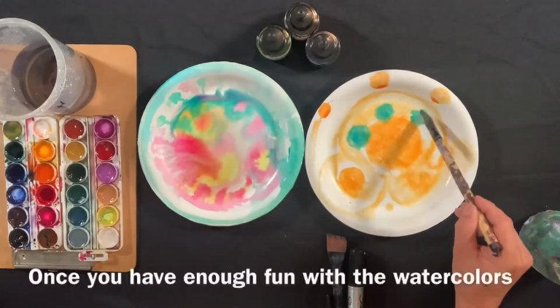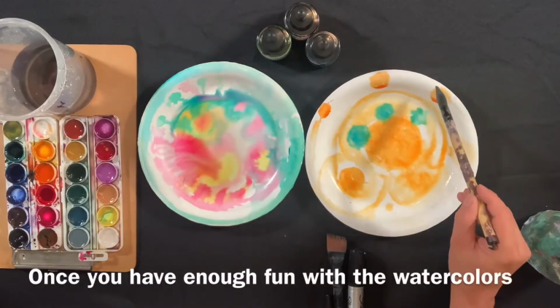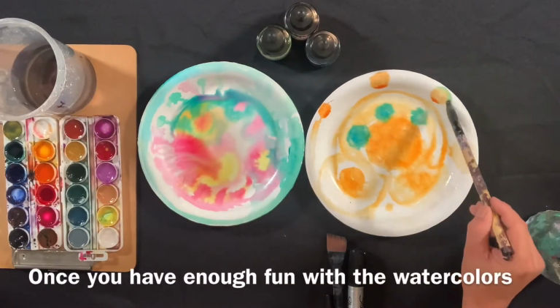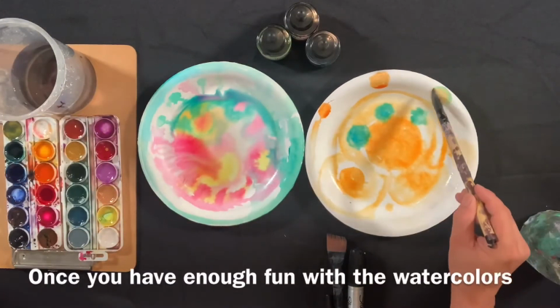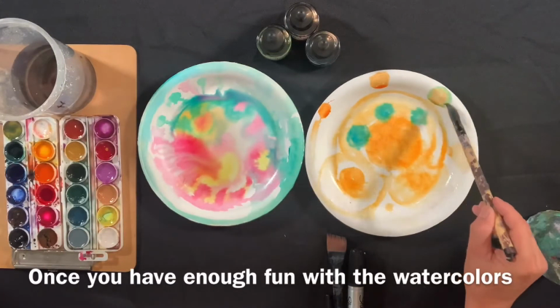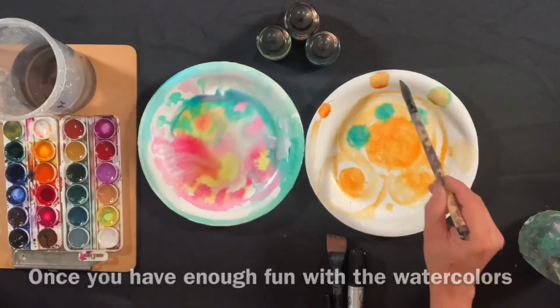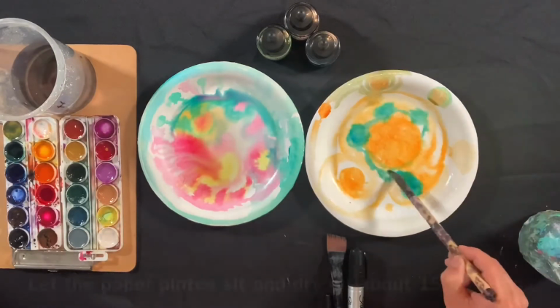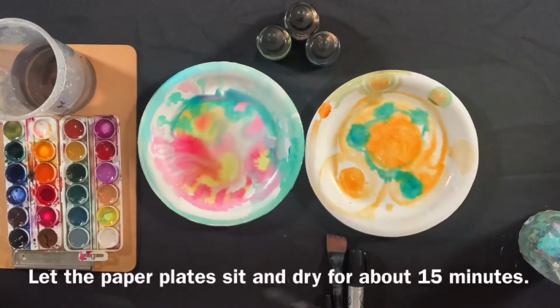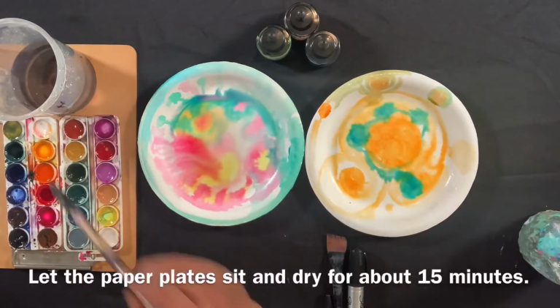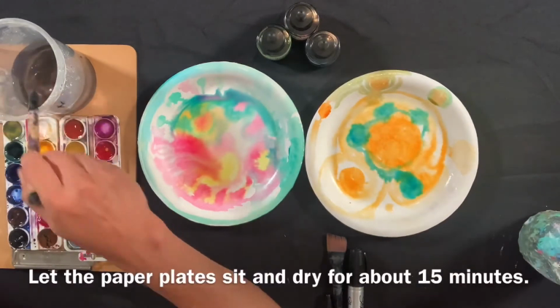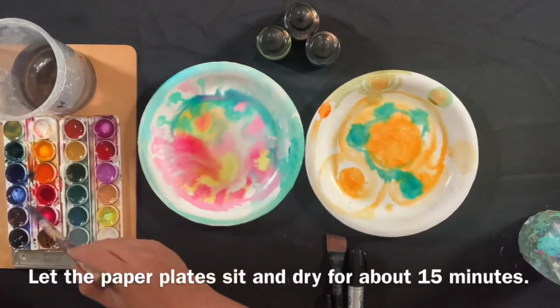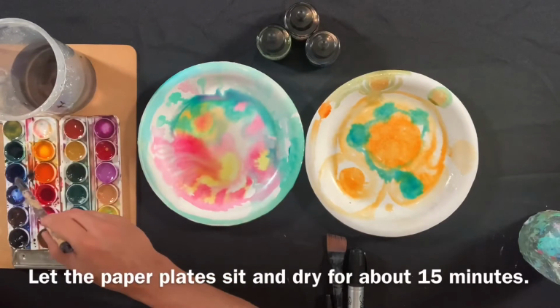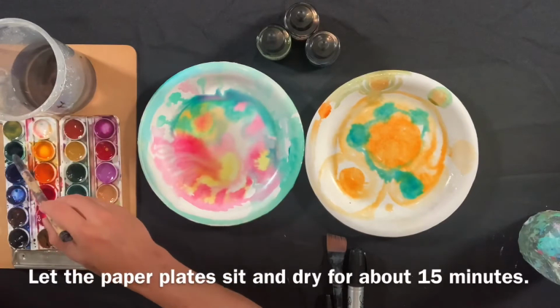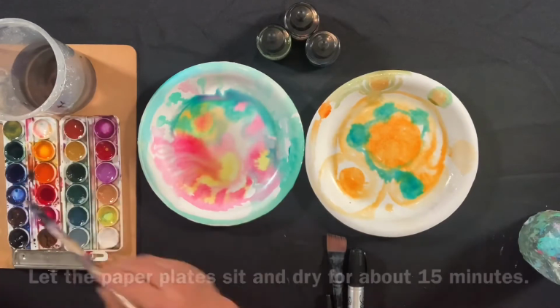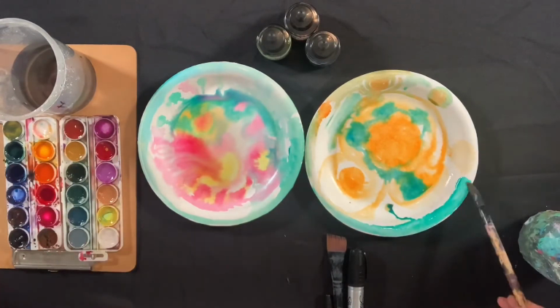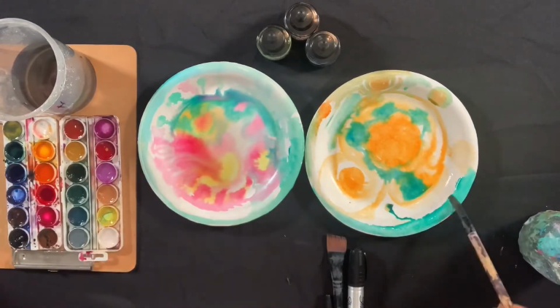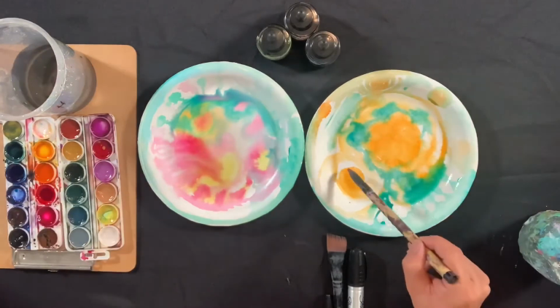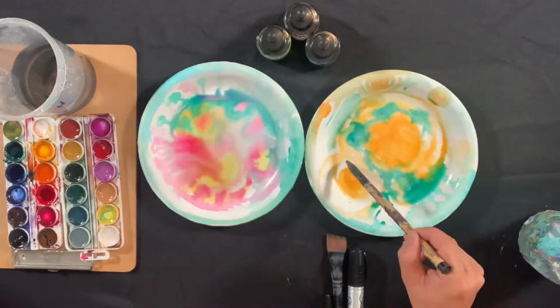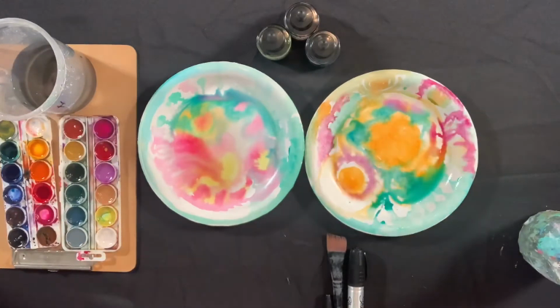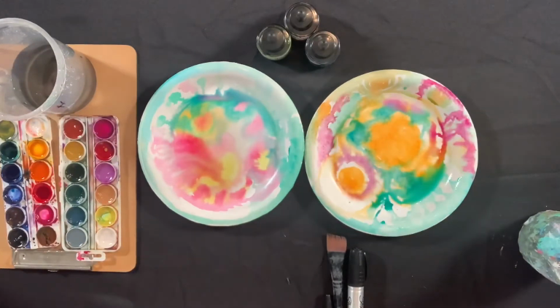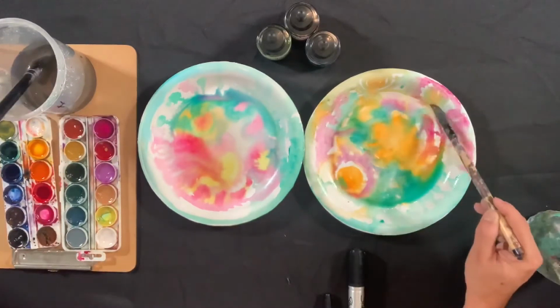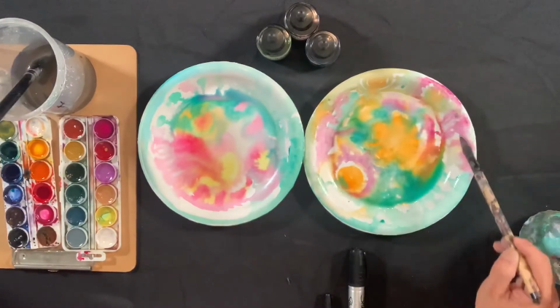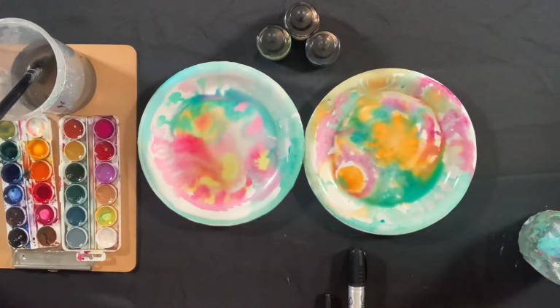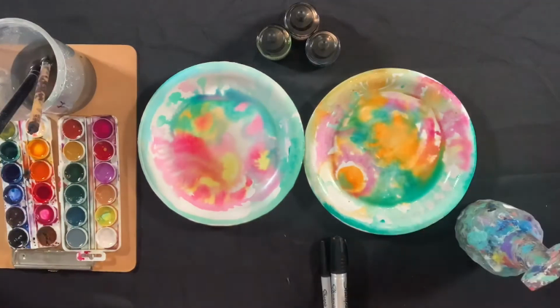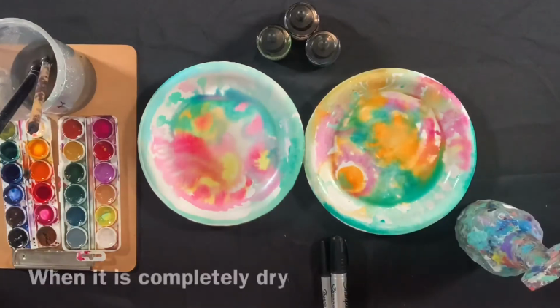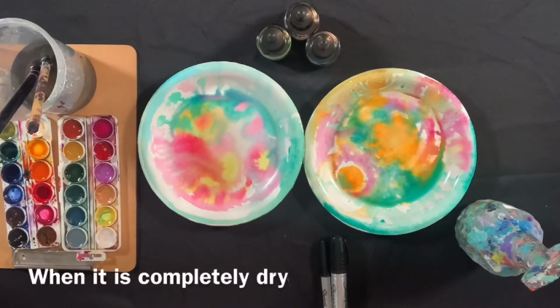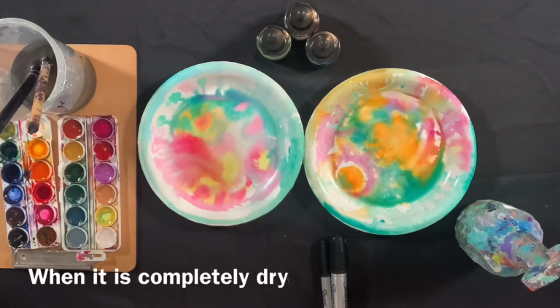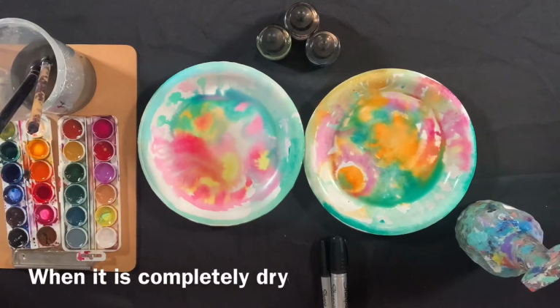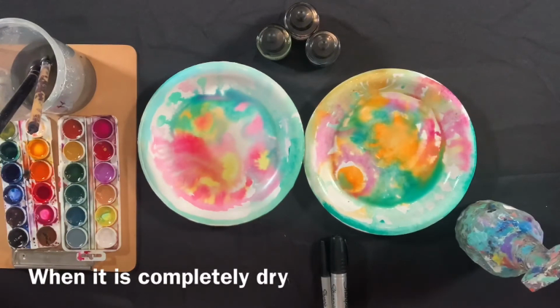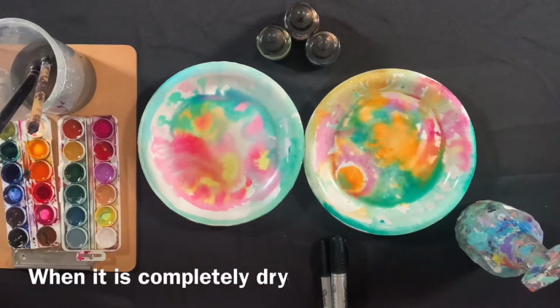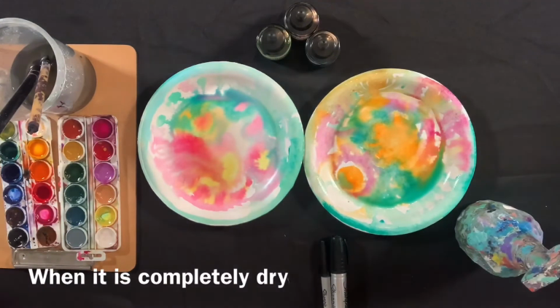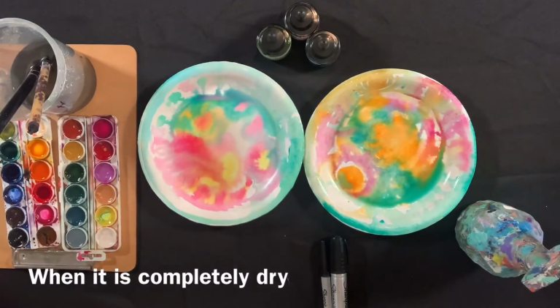Once you have enough fun playing with the watercolors, let the paper plate sit and dry for about 15 minutes. When it's completely dry, you can now use a fine tip marker and start drawing.